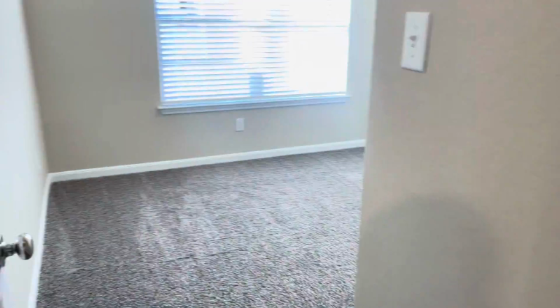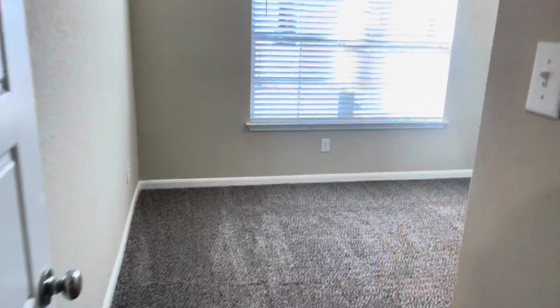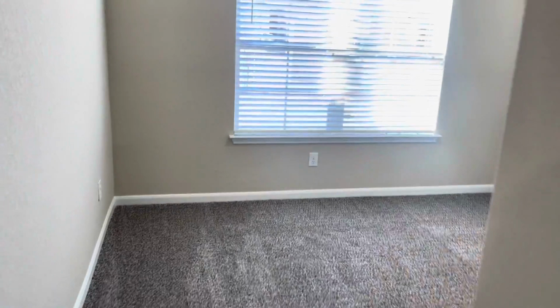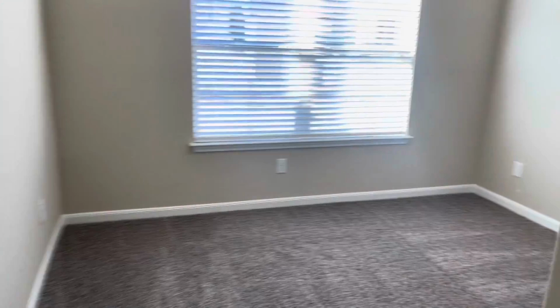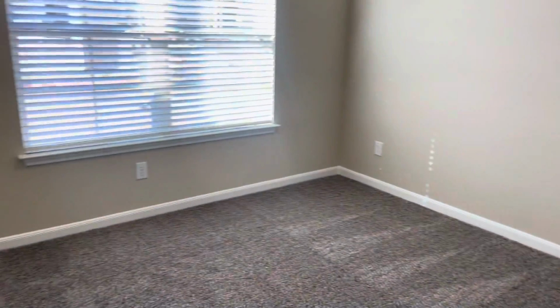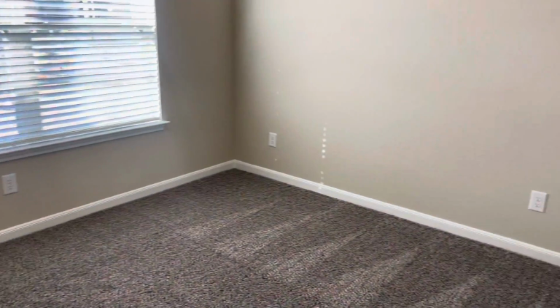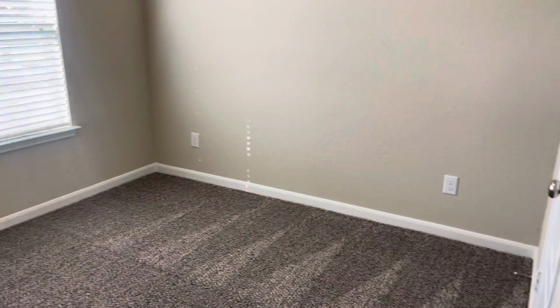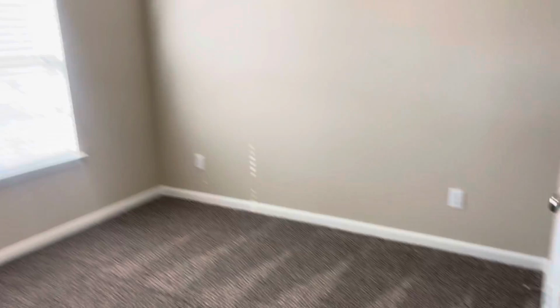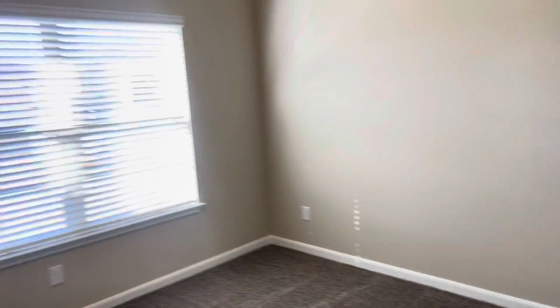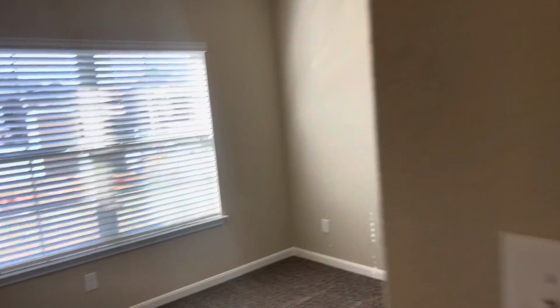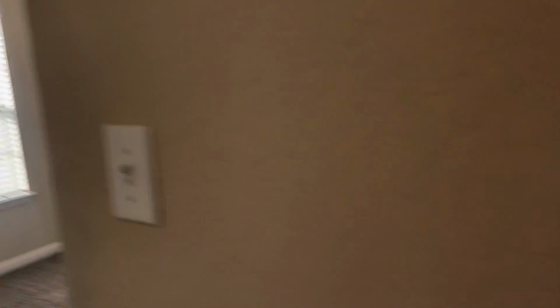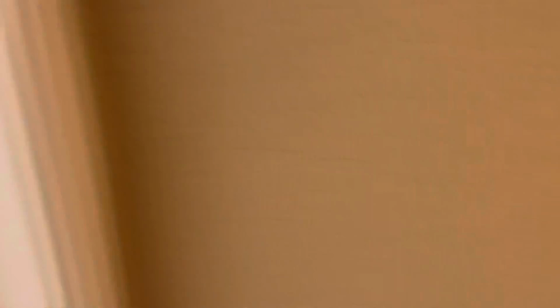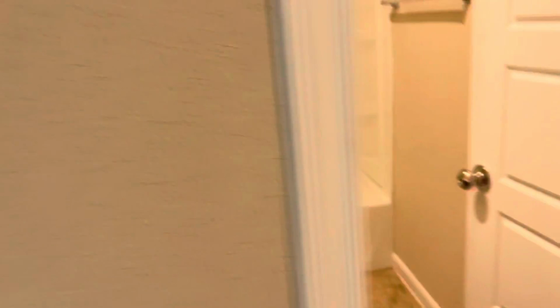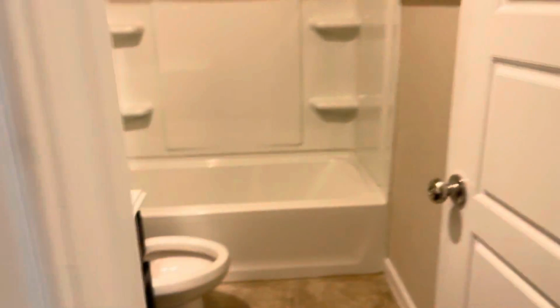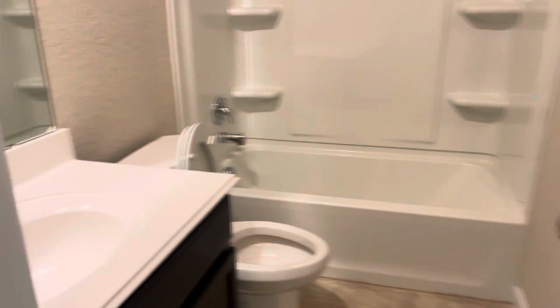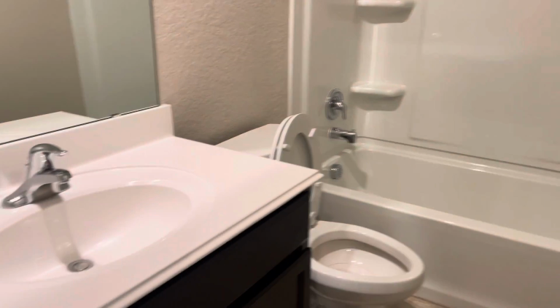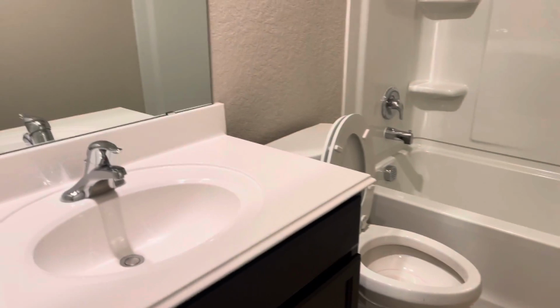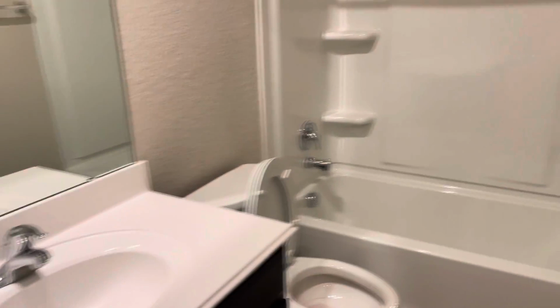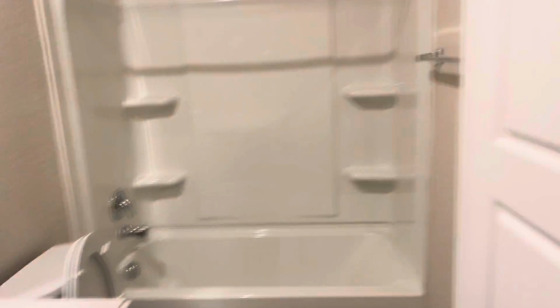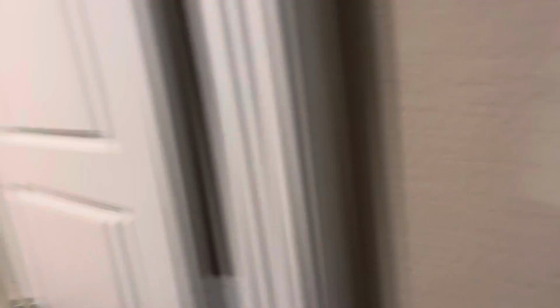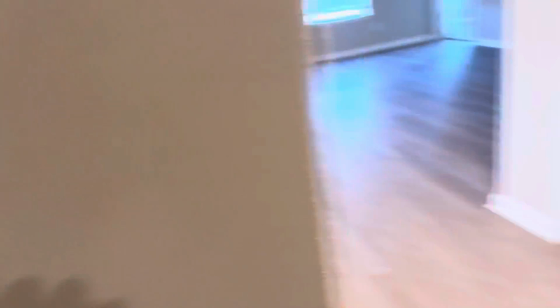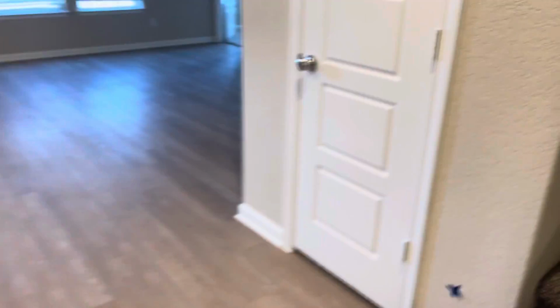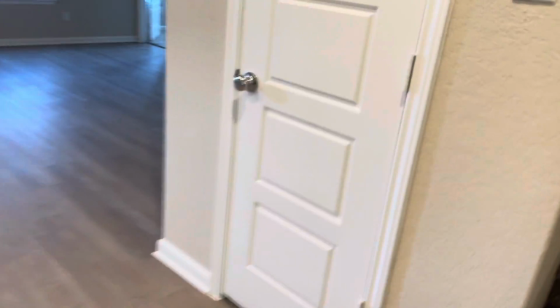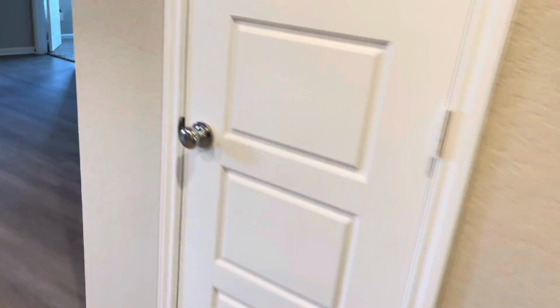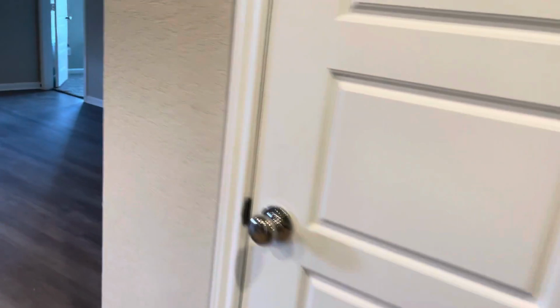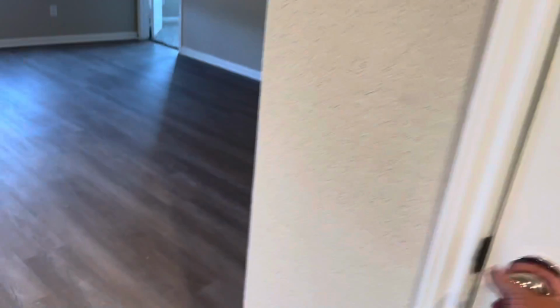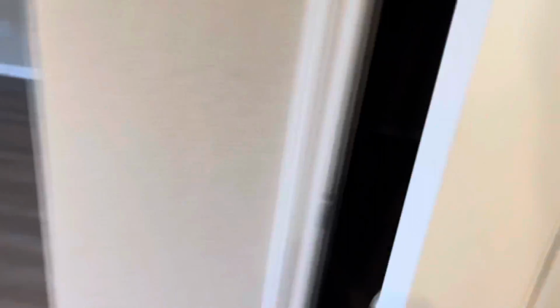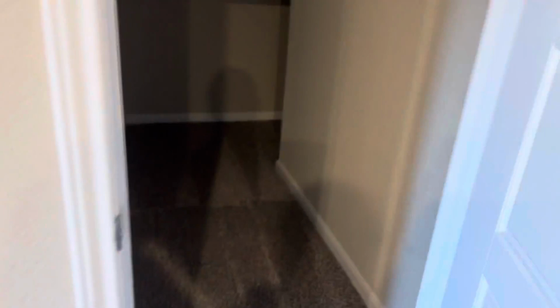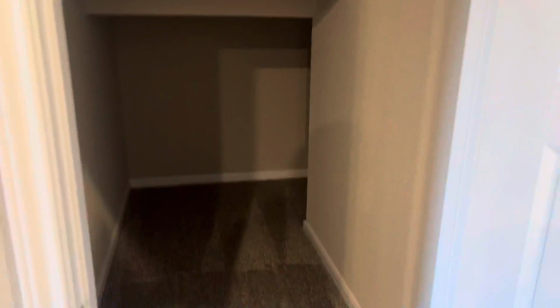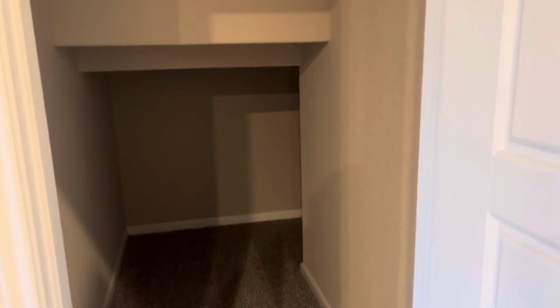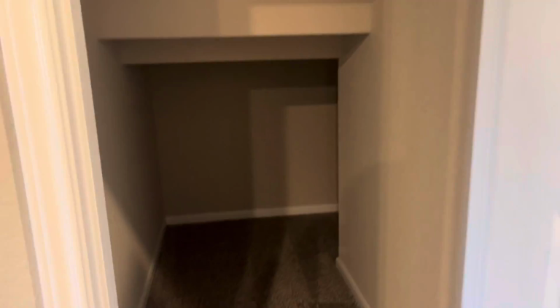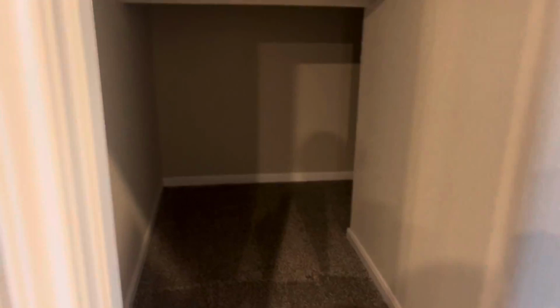You get a full bedroom down here with the full bath, and extra storage.